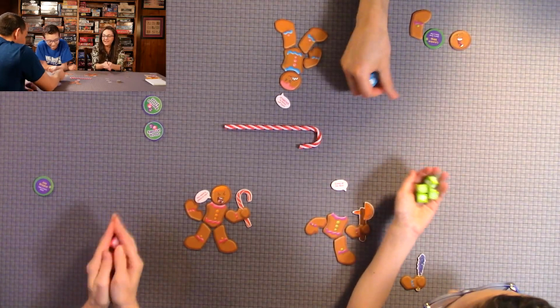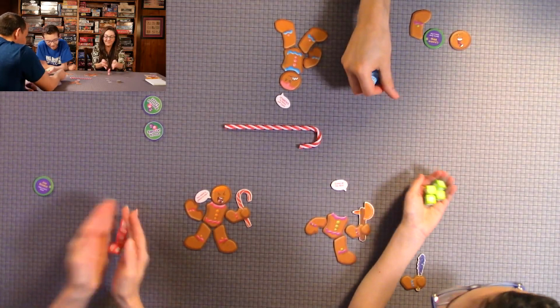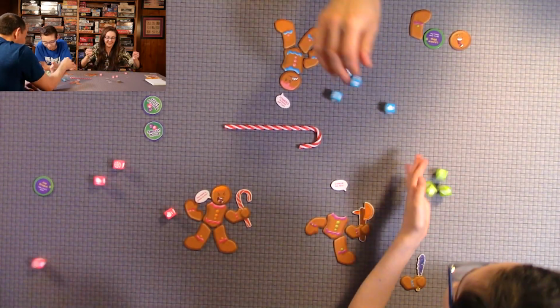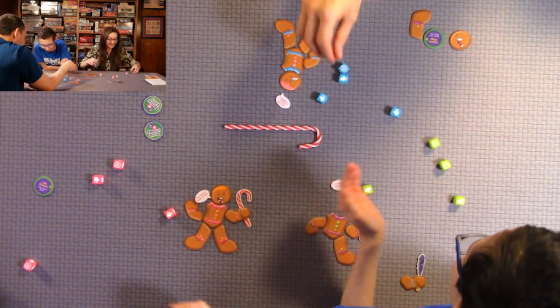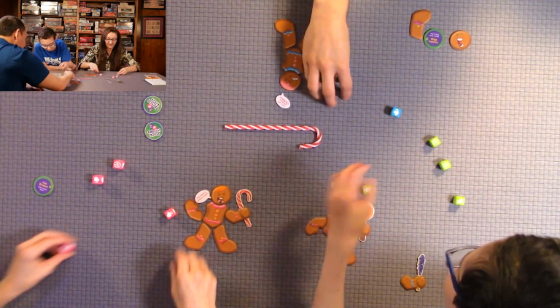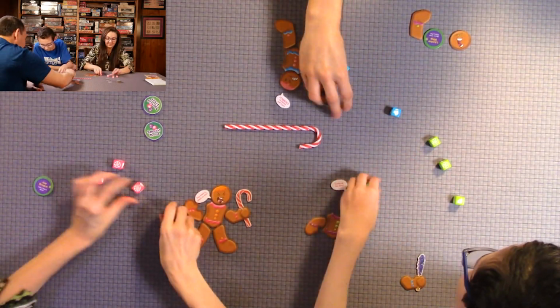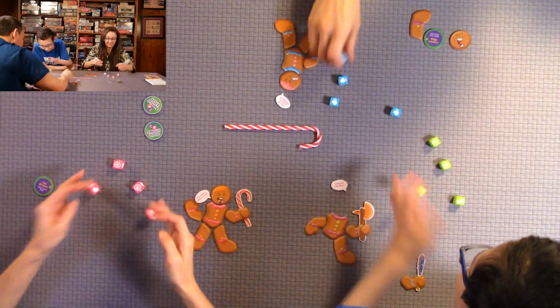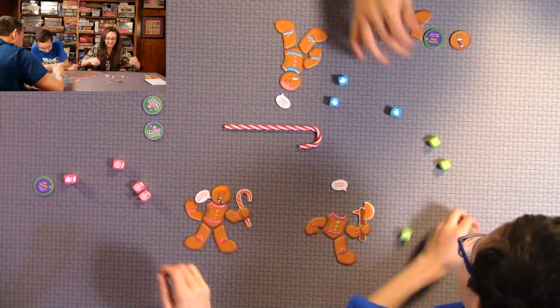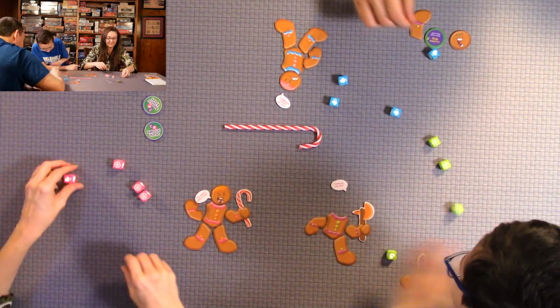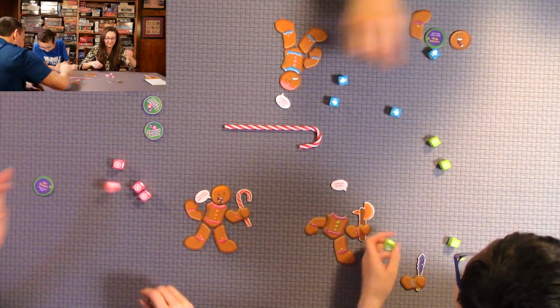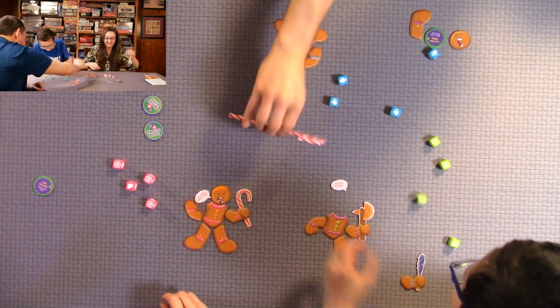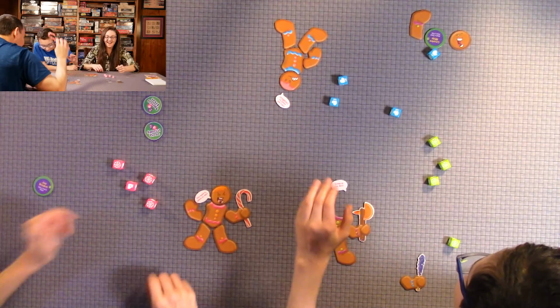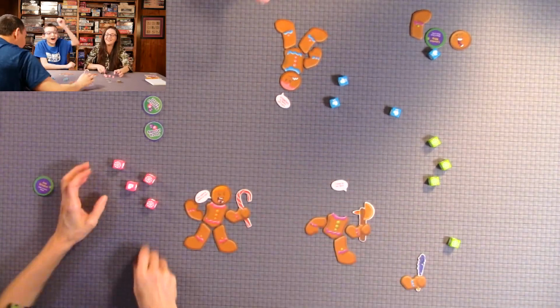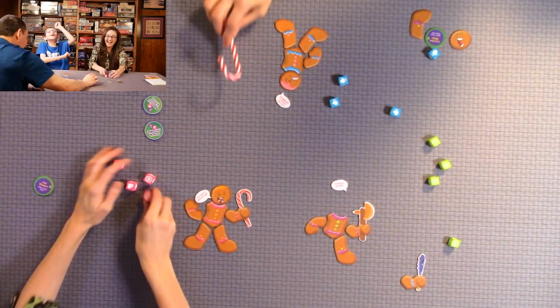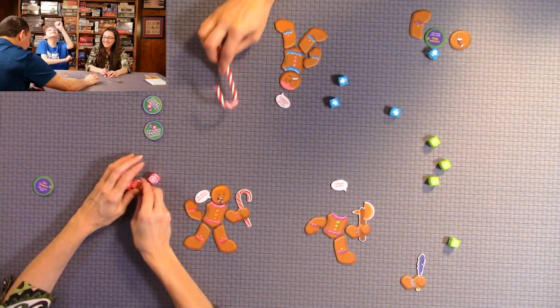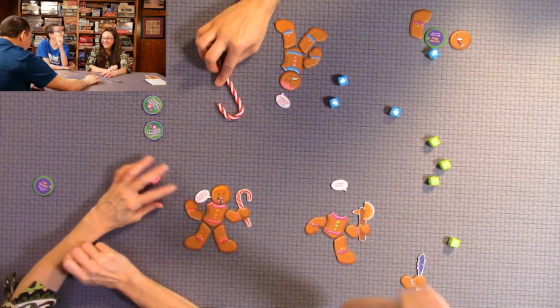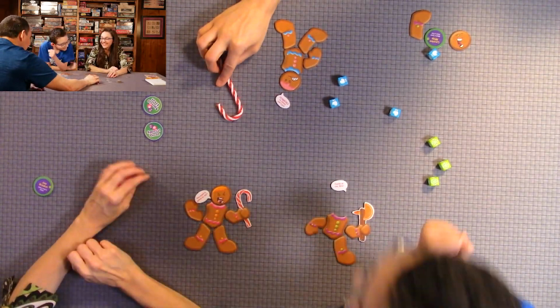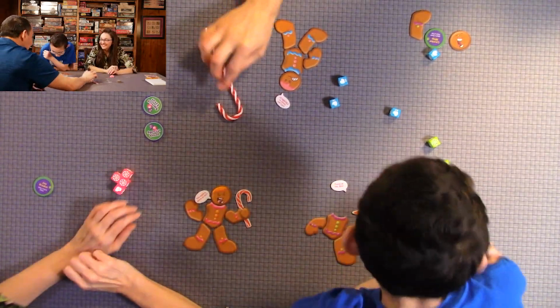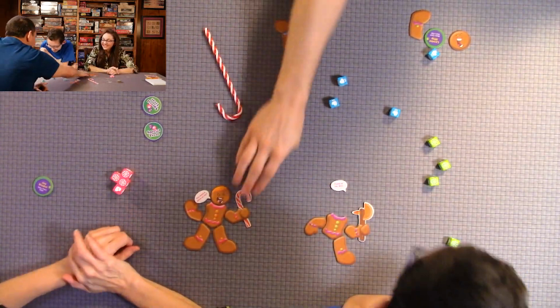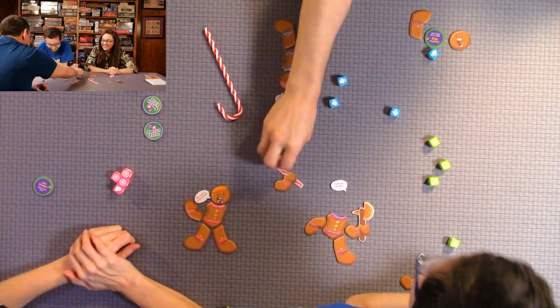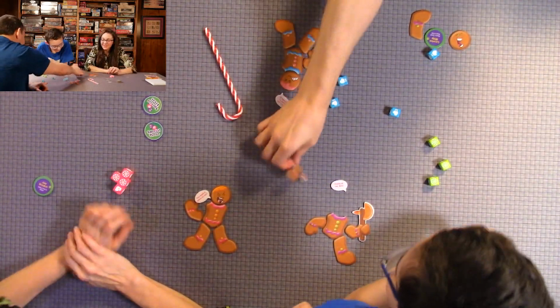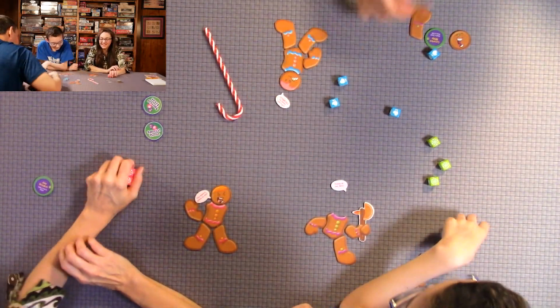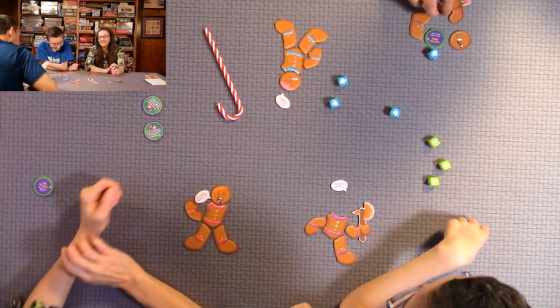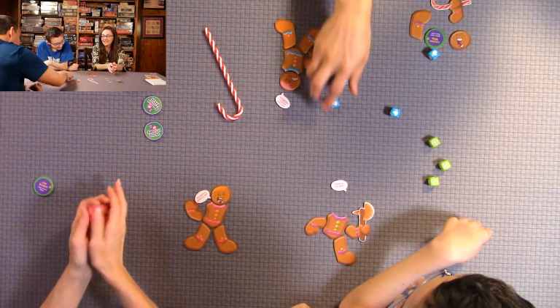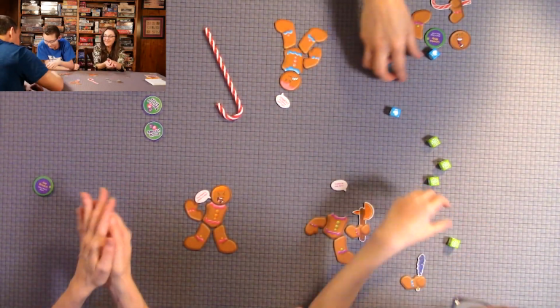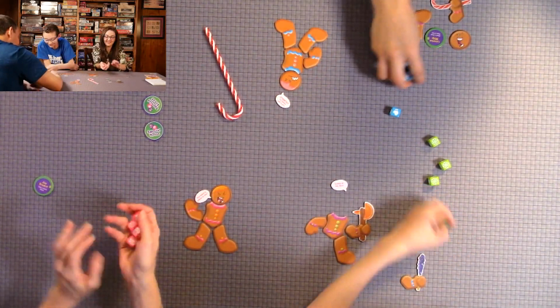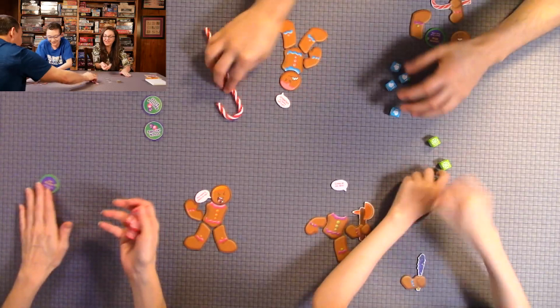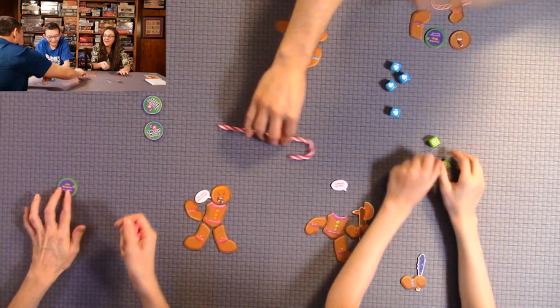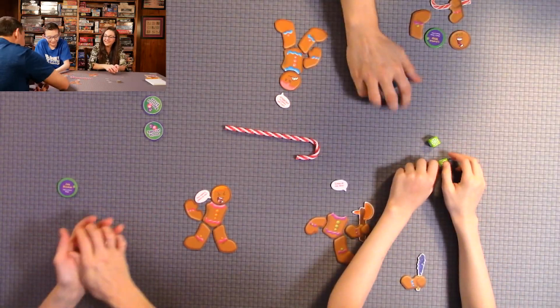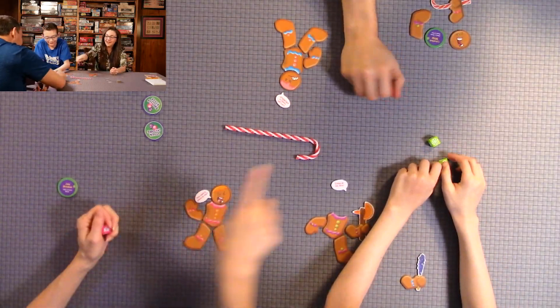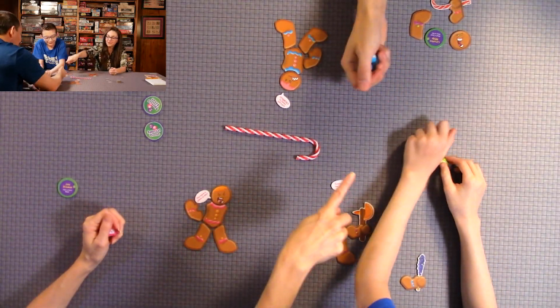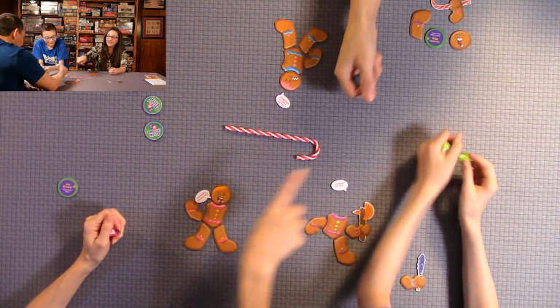Anthony got mittens and takes someone's arm. So far Anthony's got the most parts. The rolling continues — when you have different dice showing different values, it's hard to figure out which one to go for.